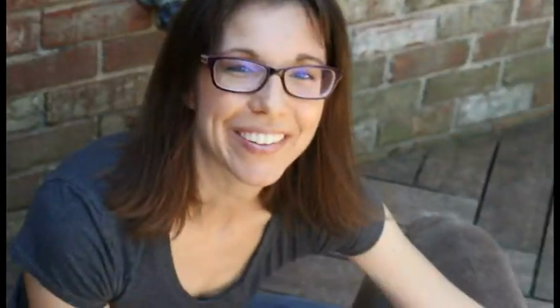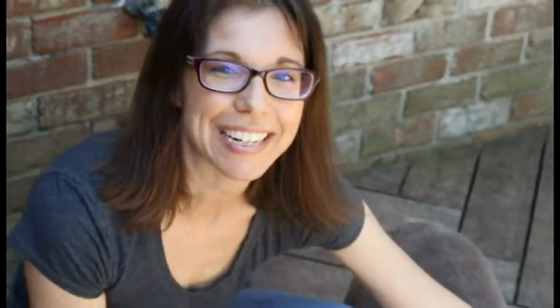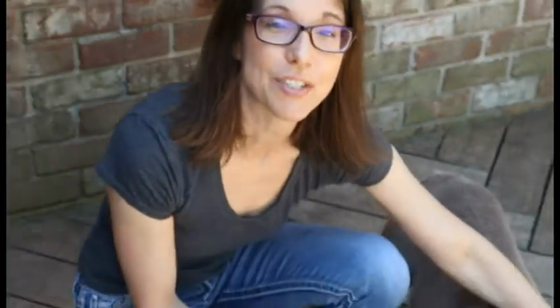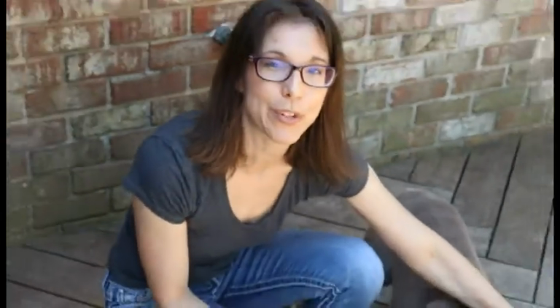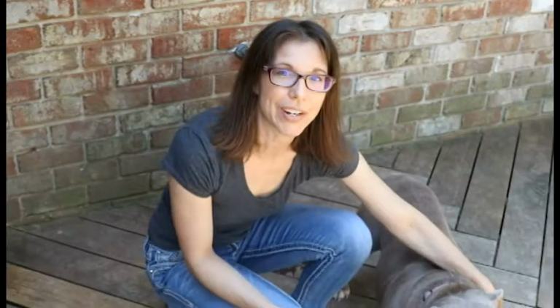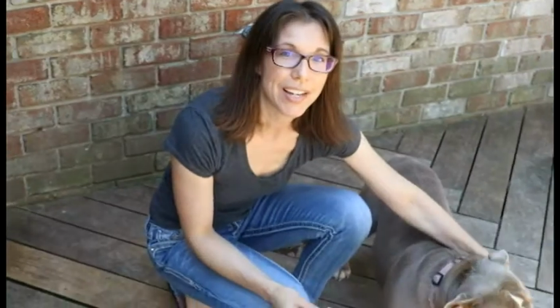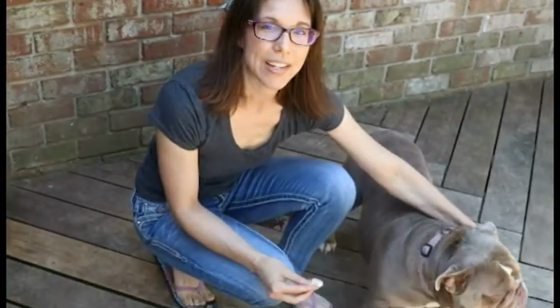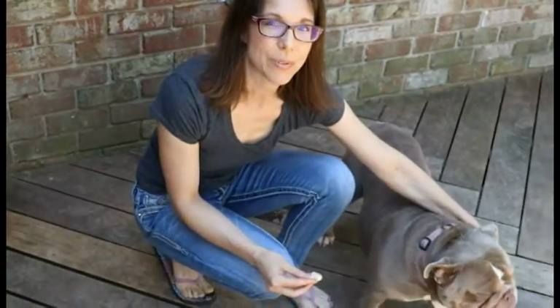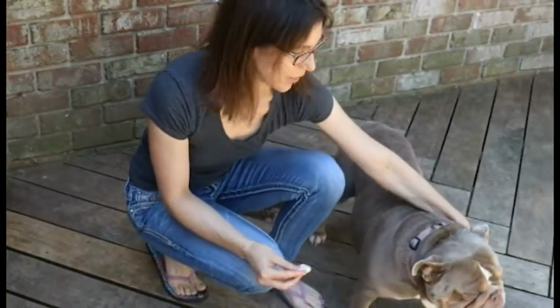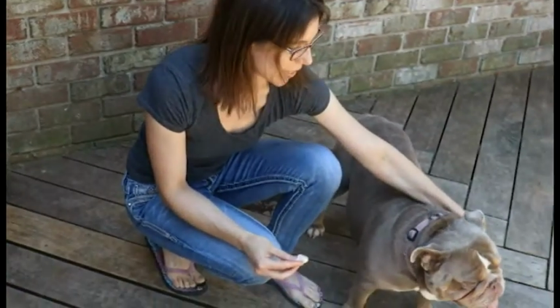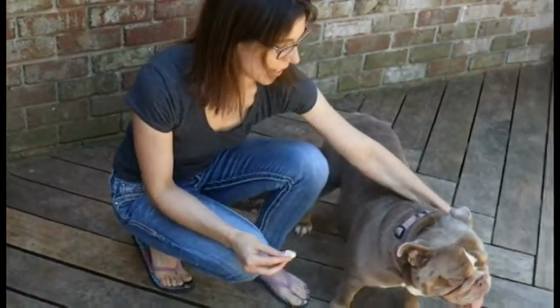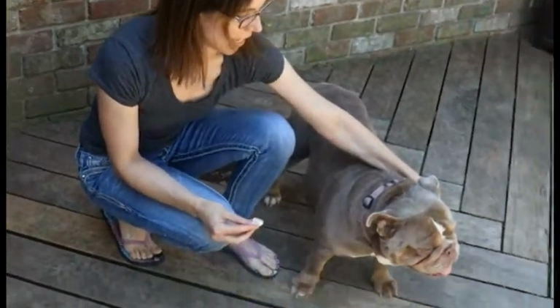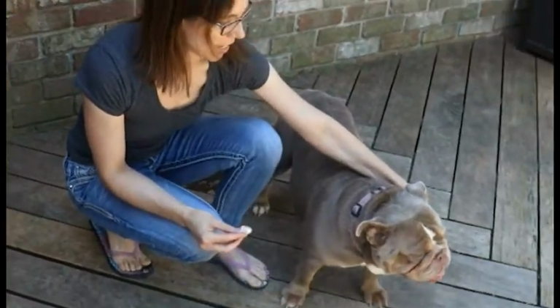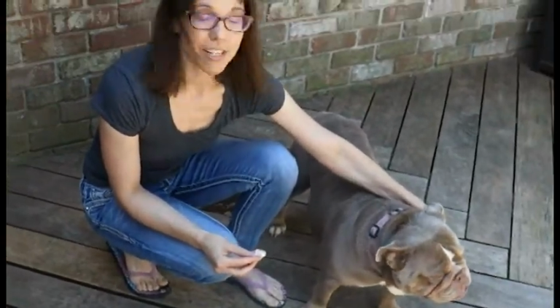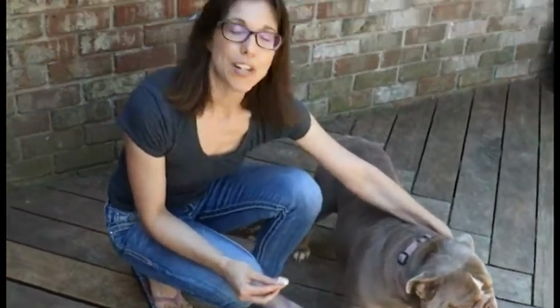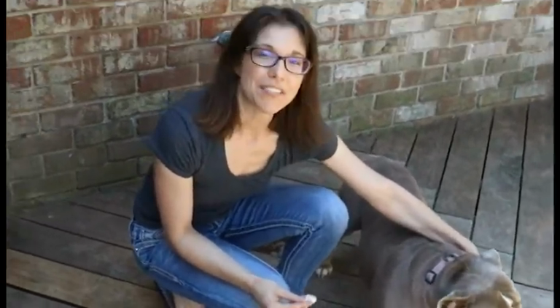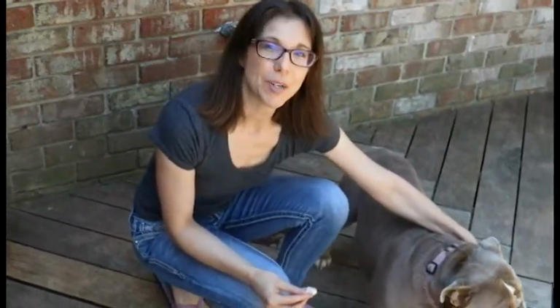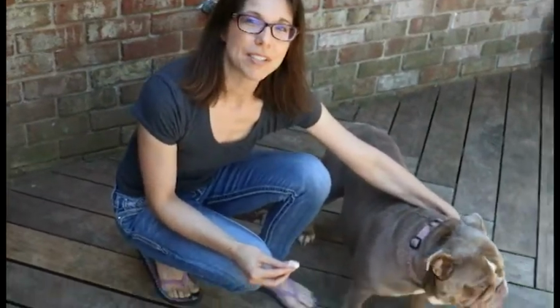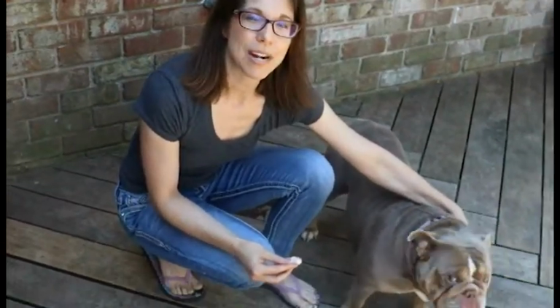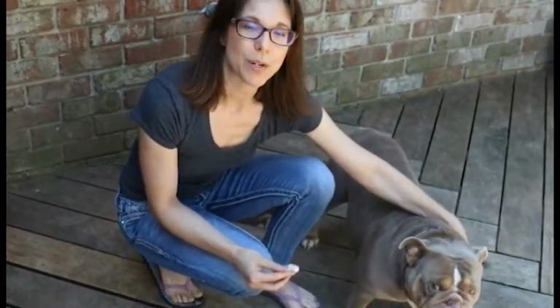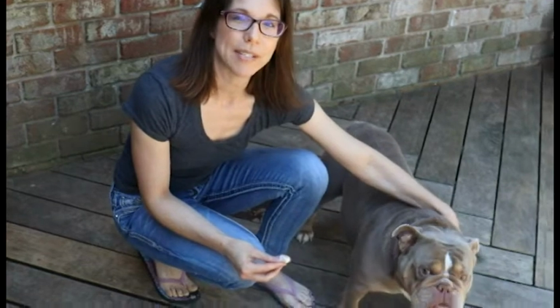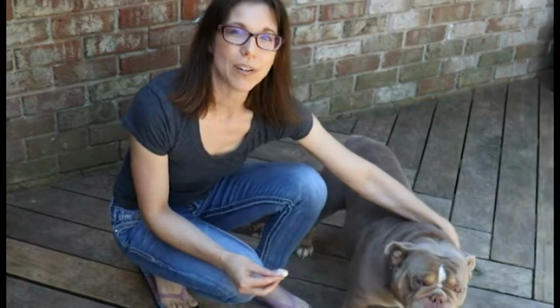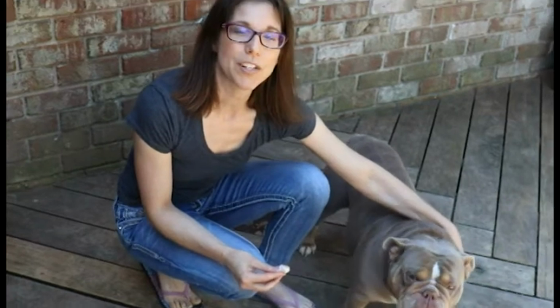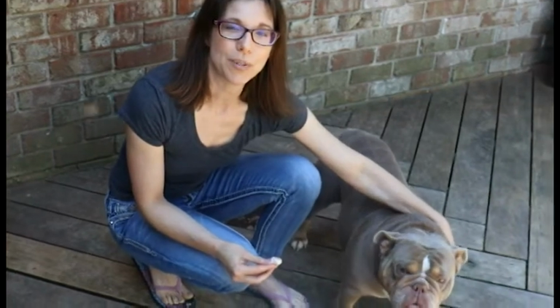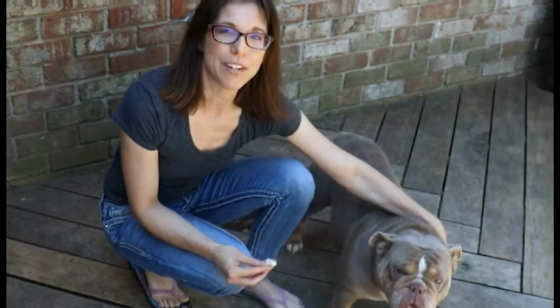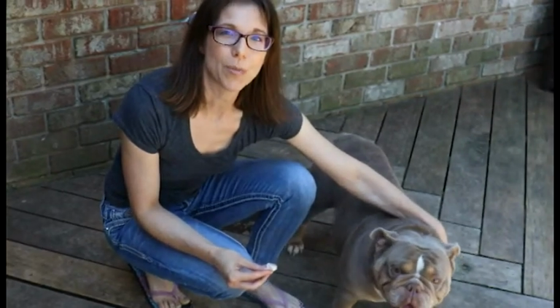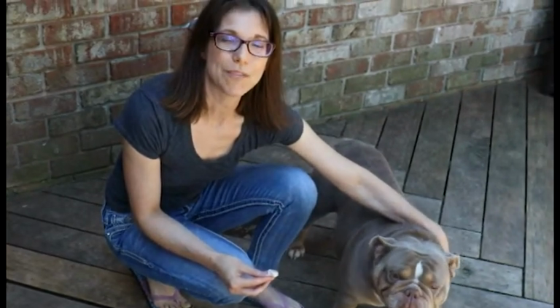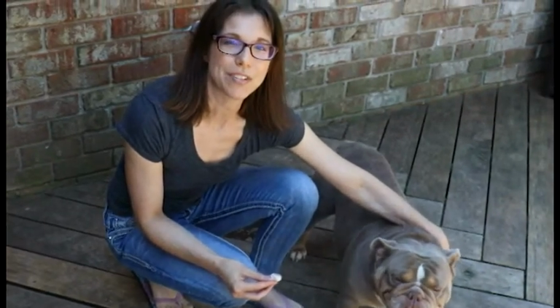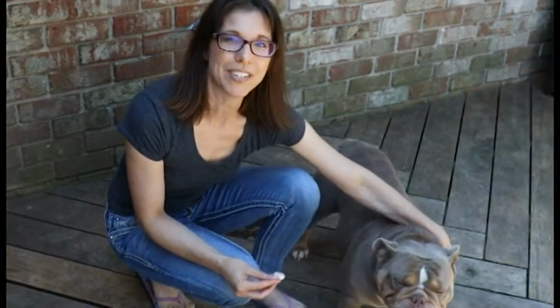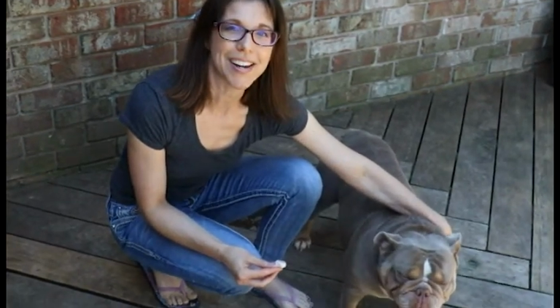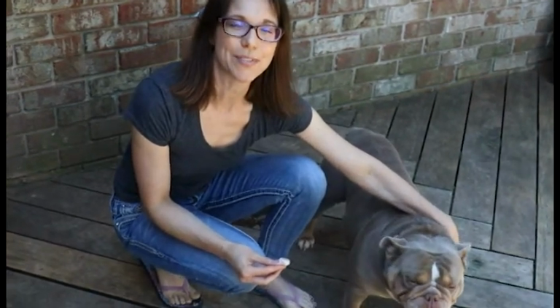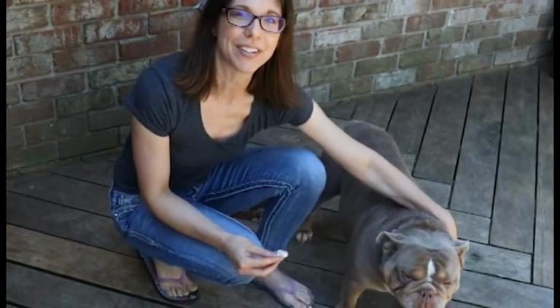And there you have it — how to clean an English Bulldog's face wrinkles. Thank you for watching our video. Please subscribe to our website or our YouTube channel for more informational videos on English Bulldogs.